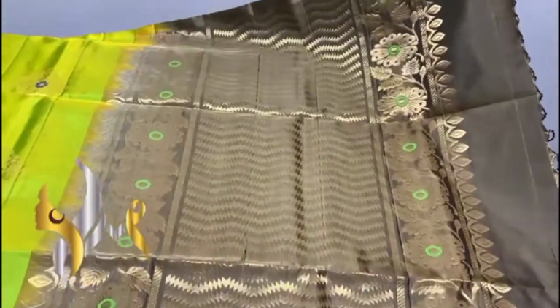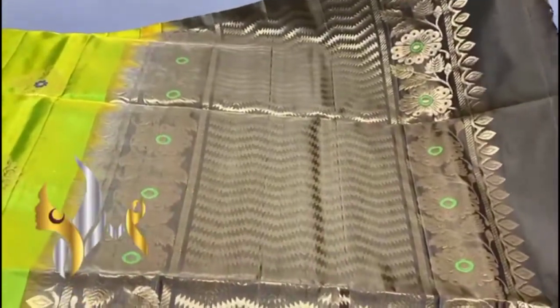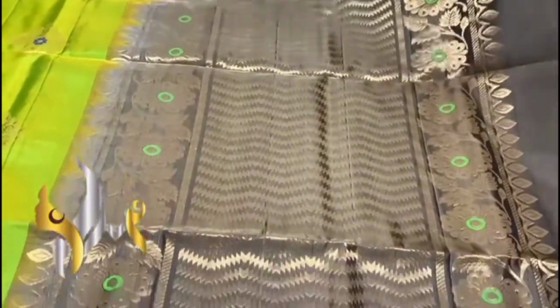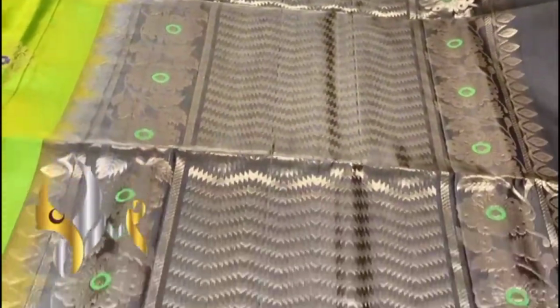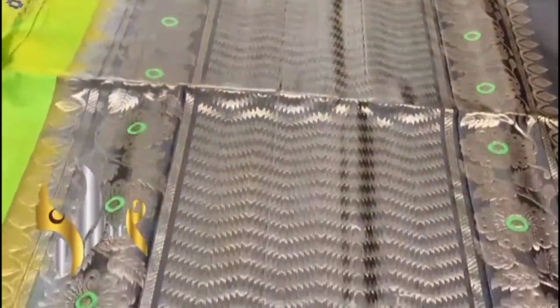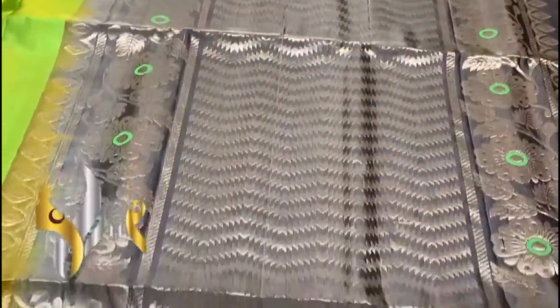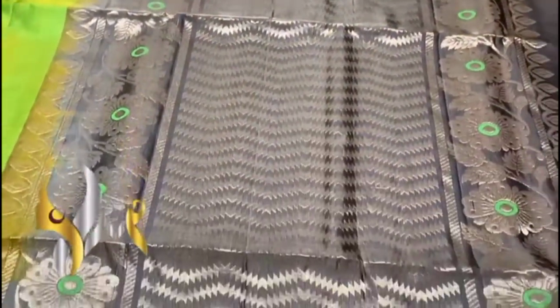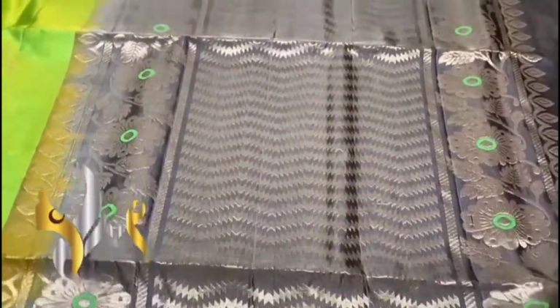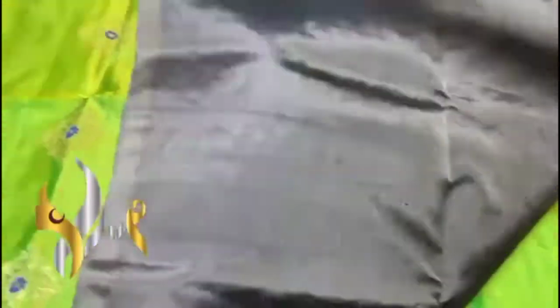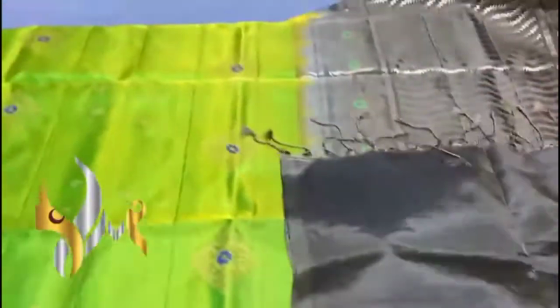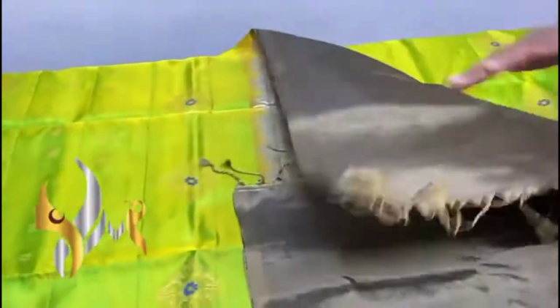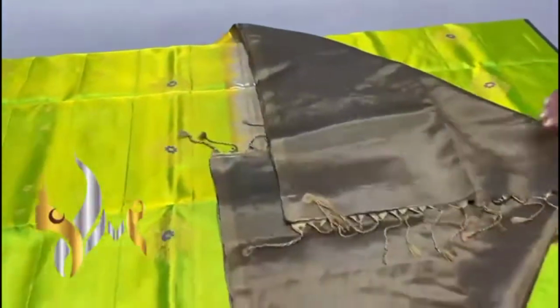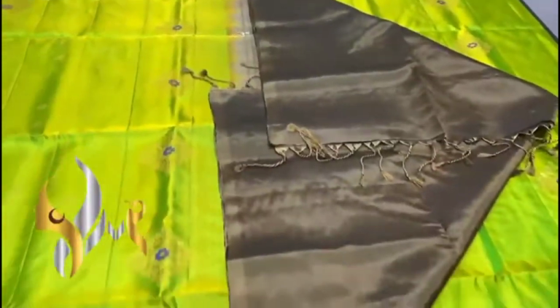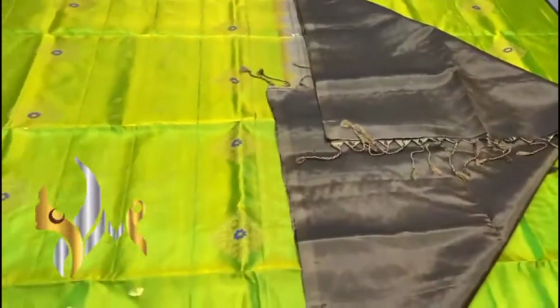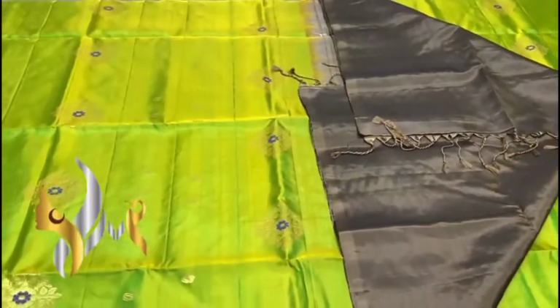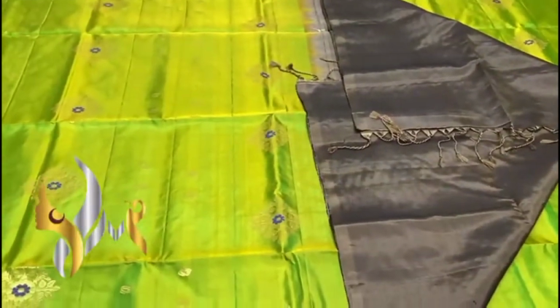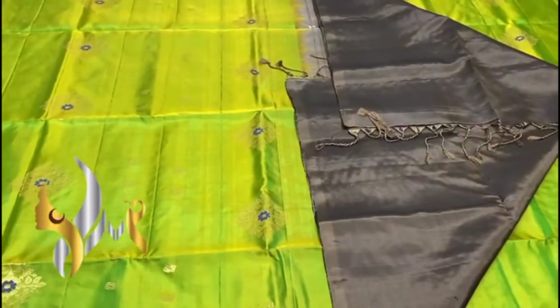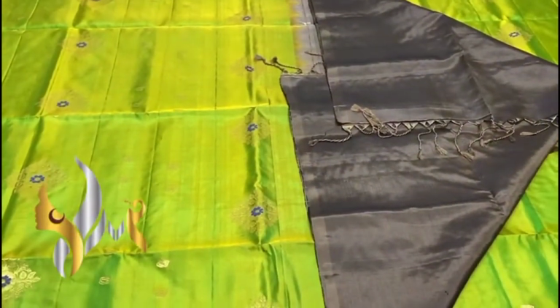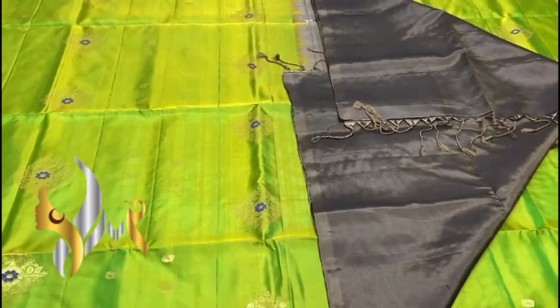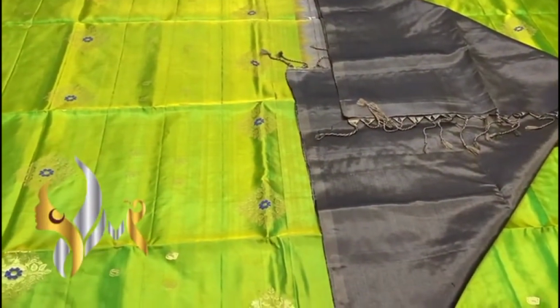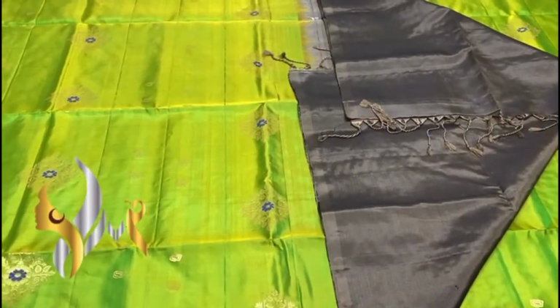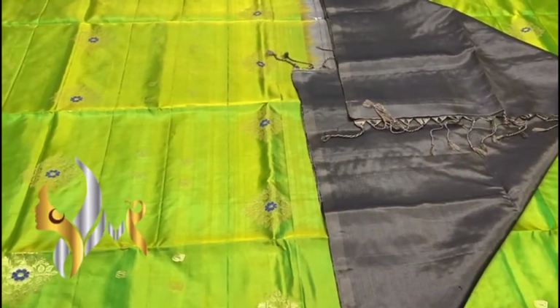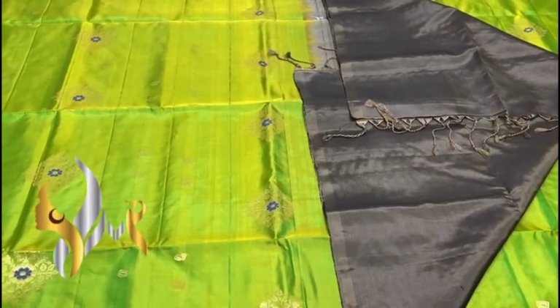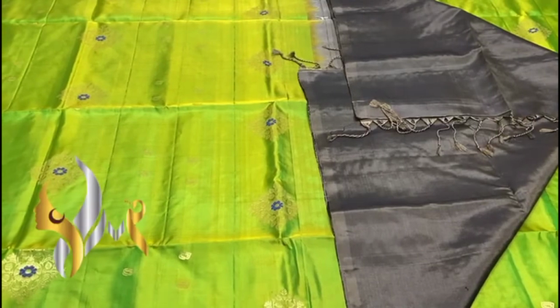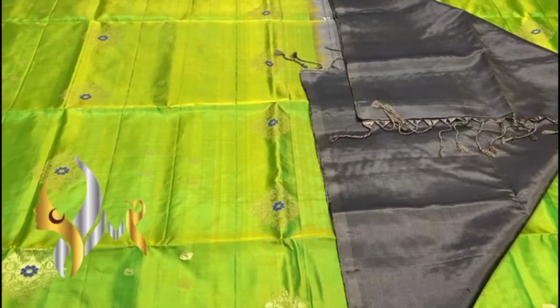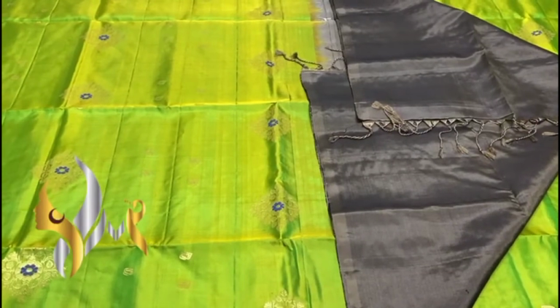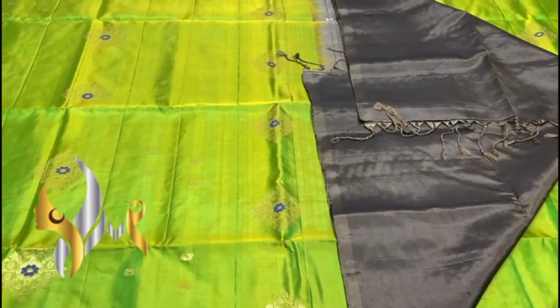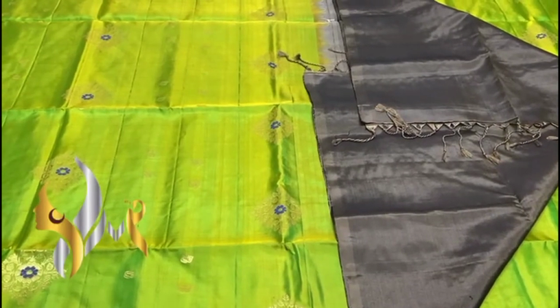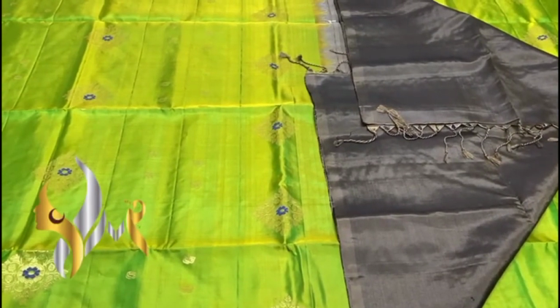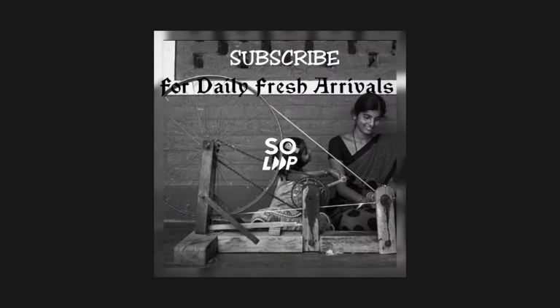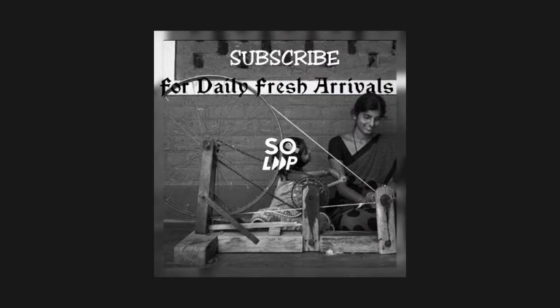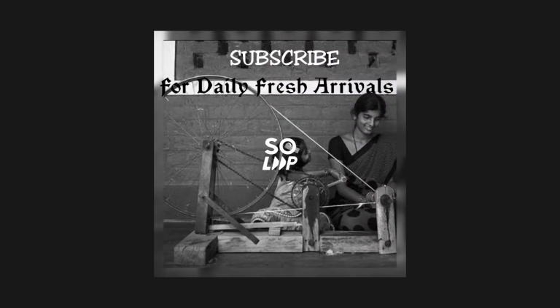To the contrast we have a black mixed green pallu. The pallu also has a very beautiful green work design with gold jari. Beautiful and excellent pallu with plain rose piece. You can see the combination — it is a green combo, excellent colour combination with authentic silk. Thank you.